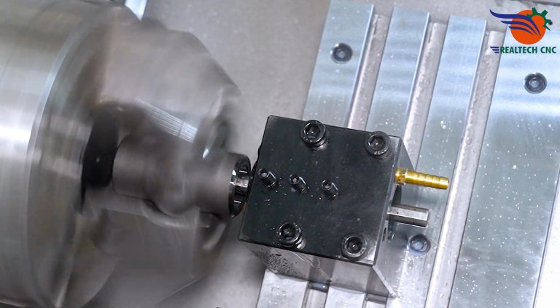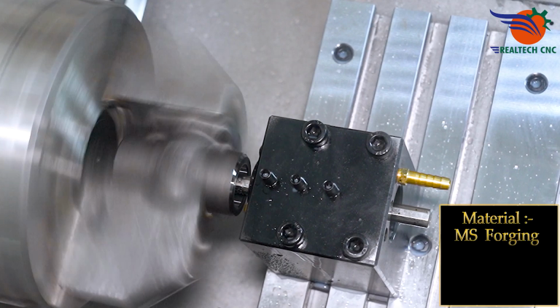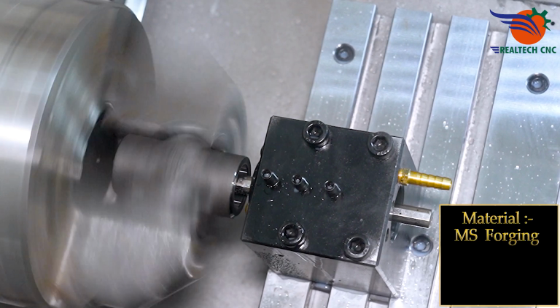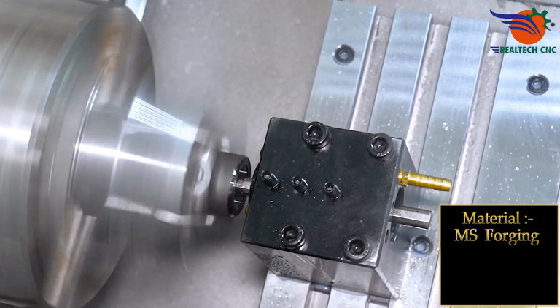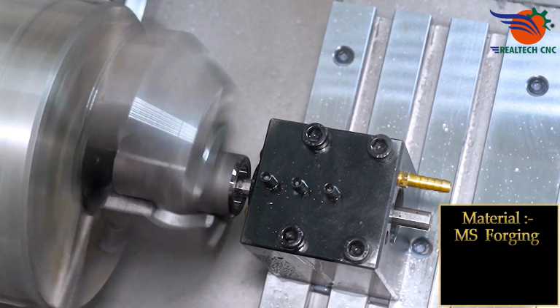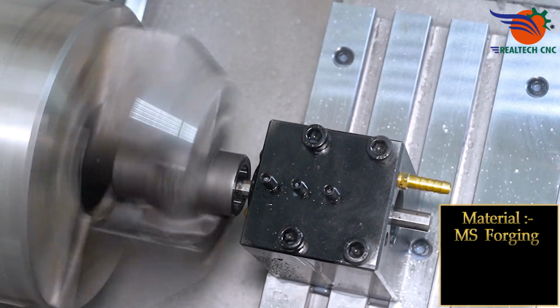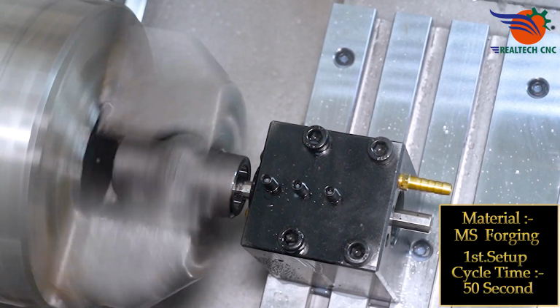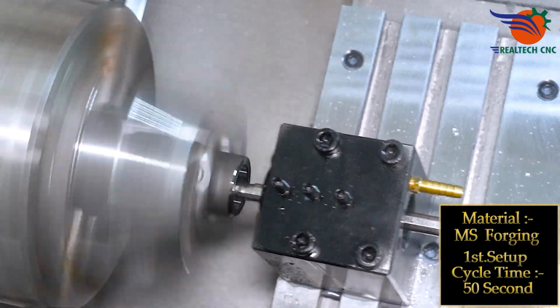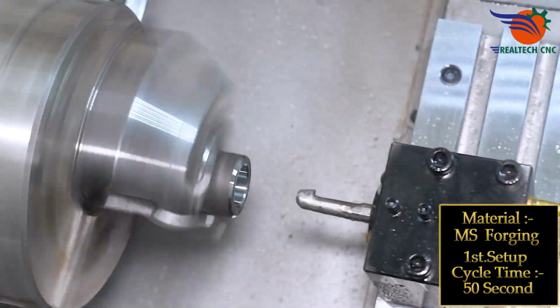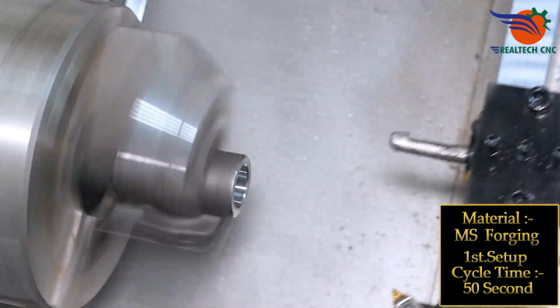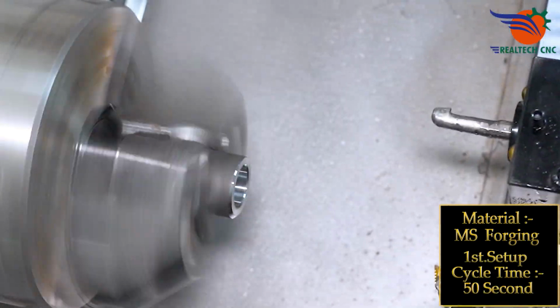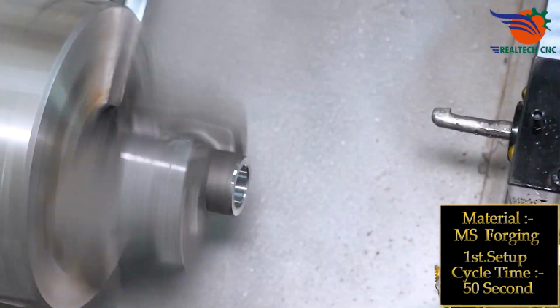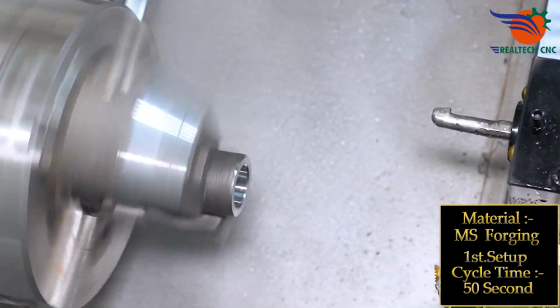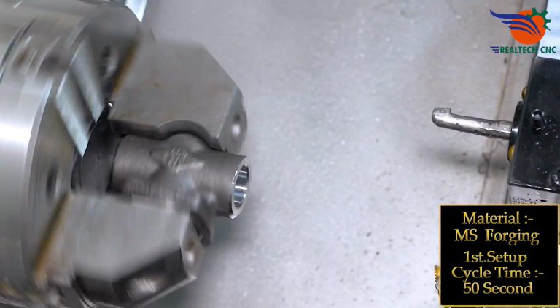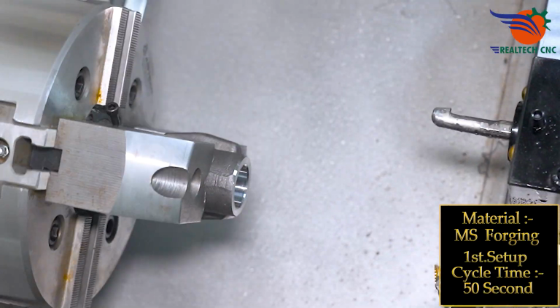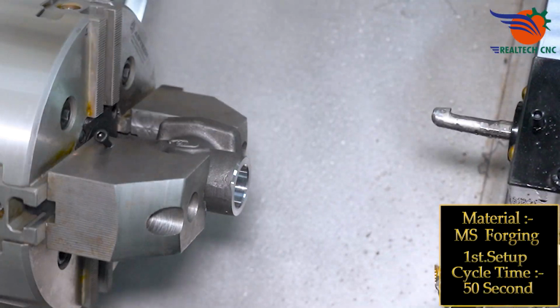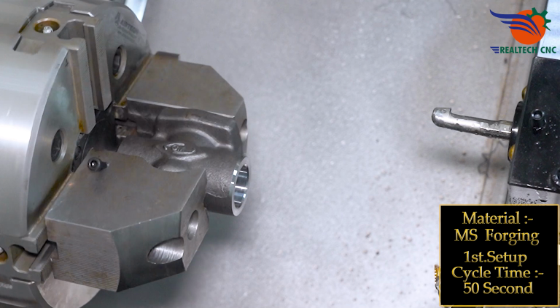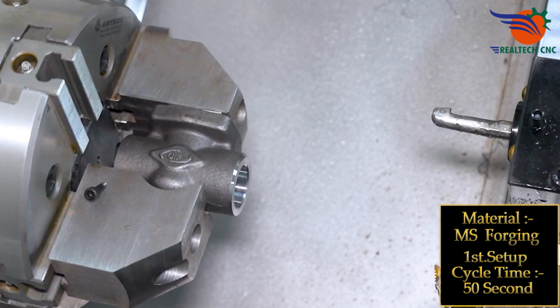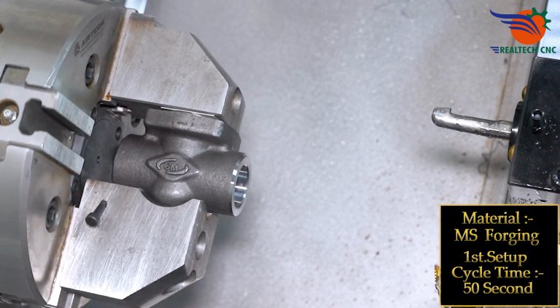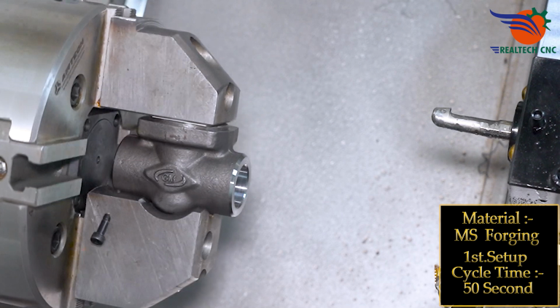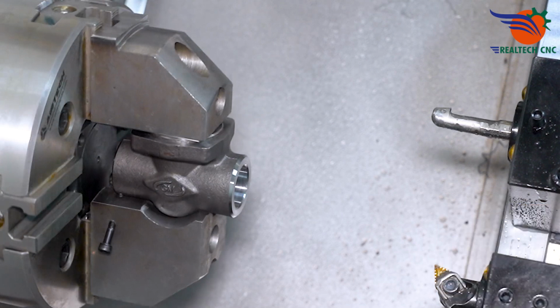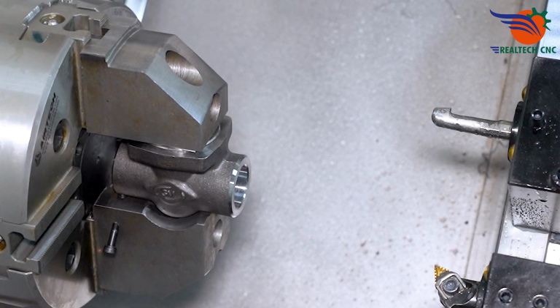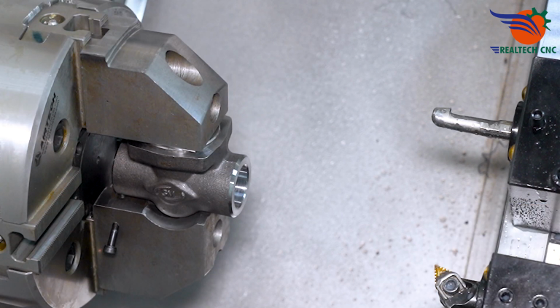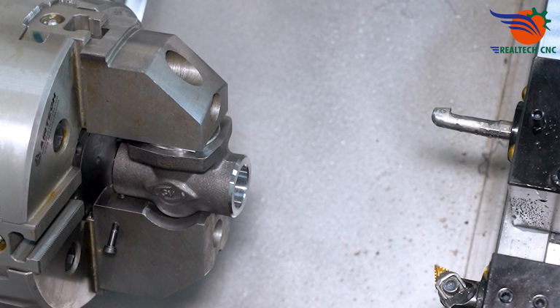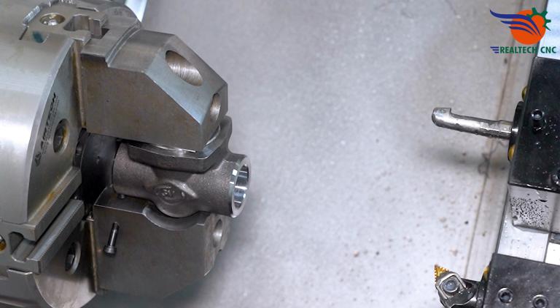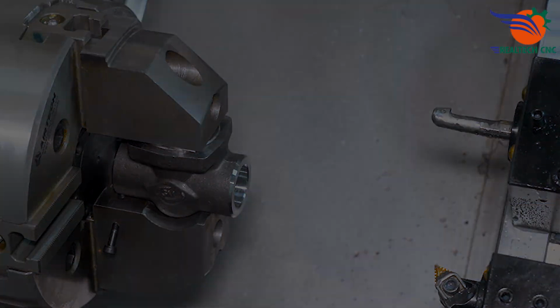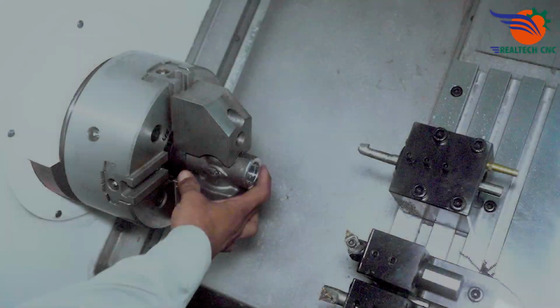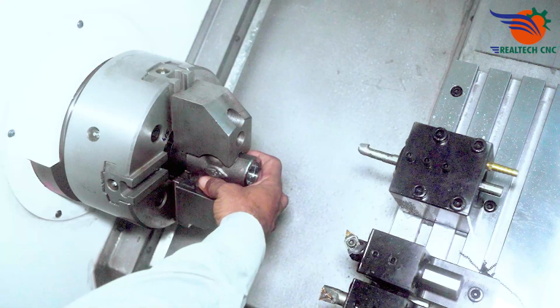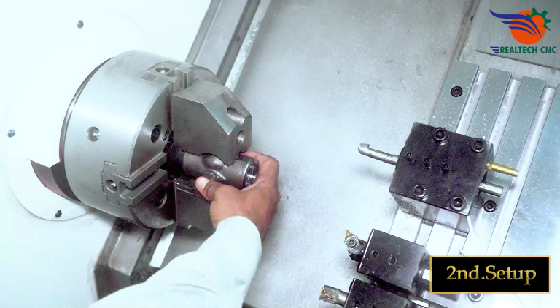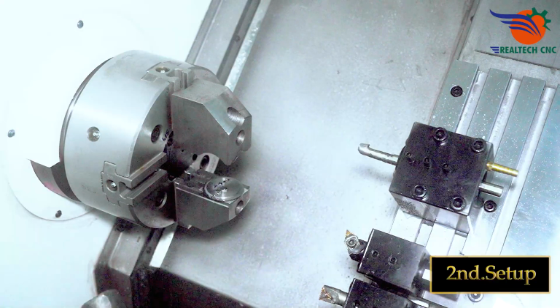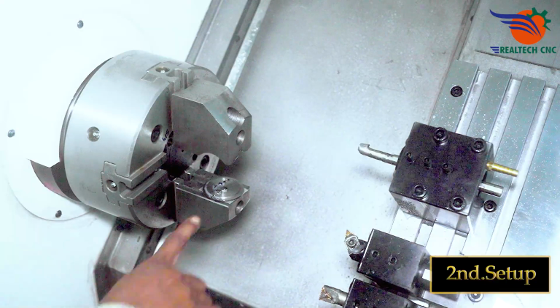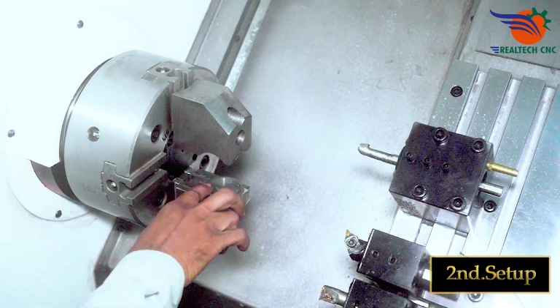Material: MS forging. First setup cycle time: 50 seconds. Second setup begins.